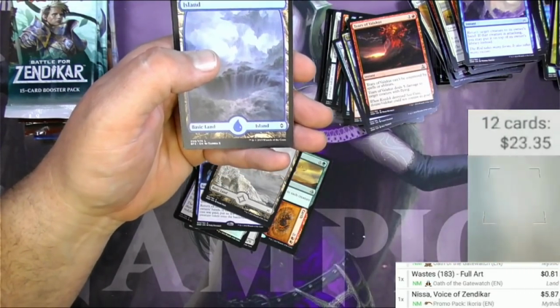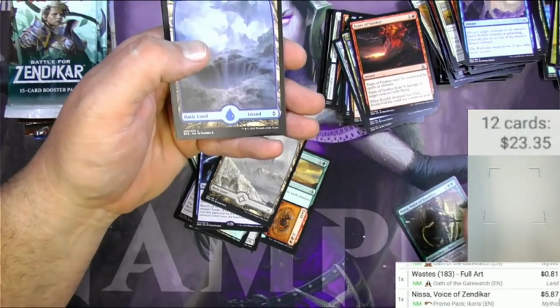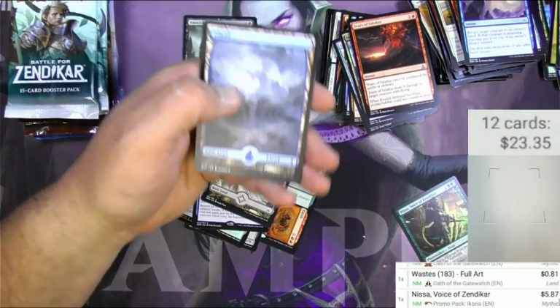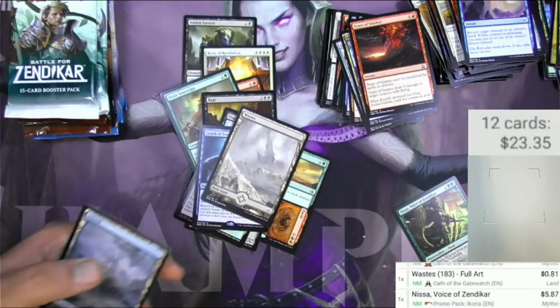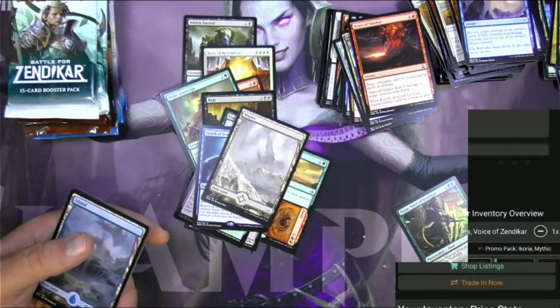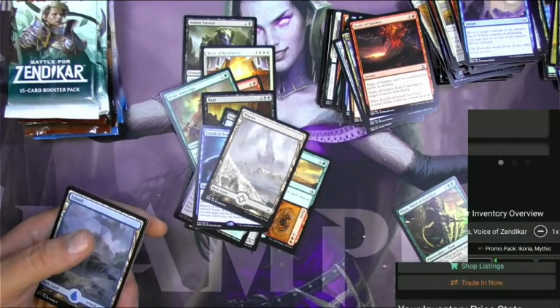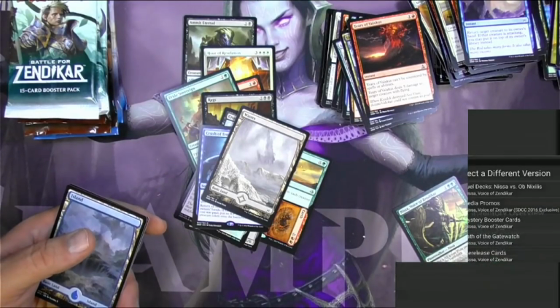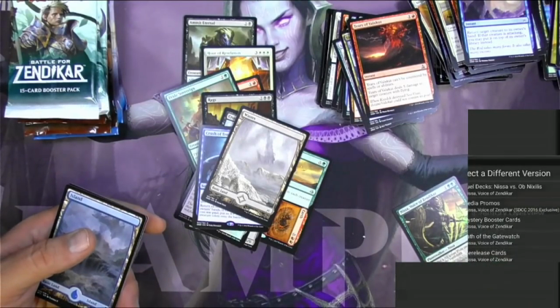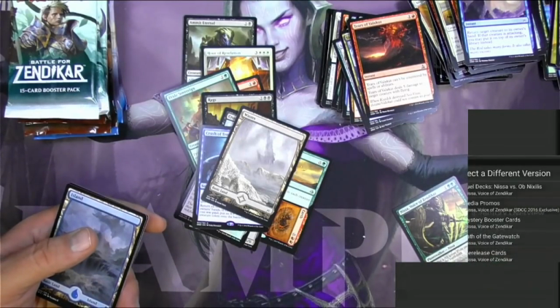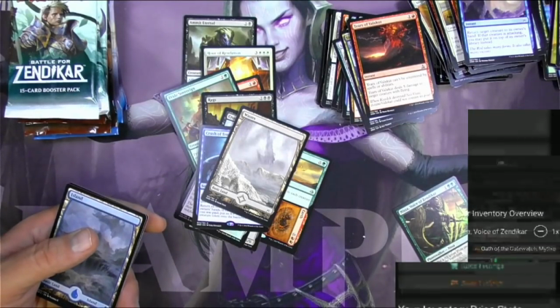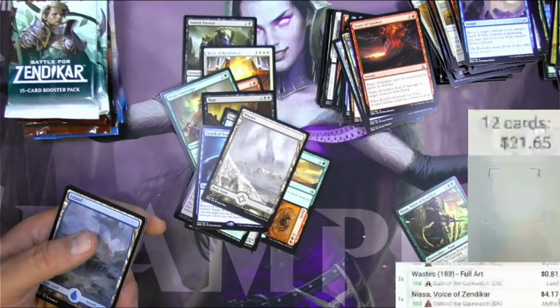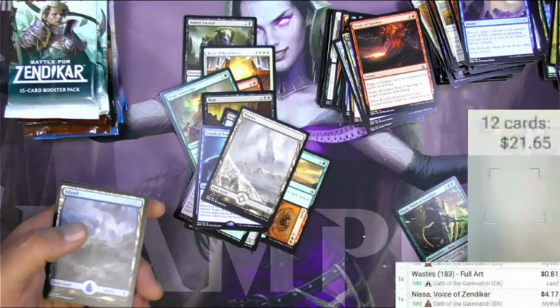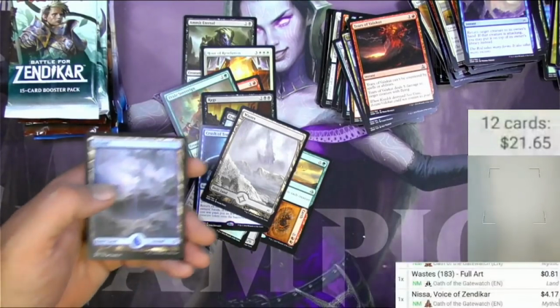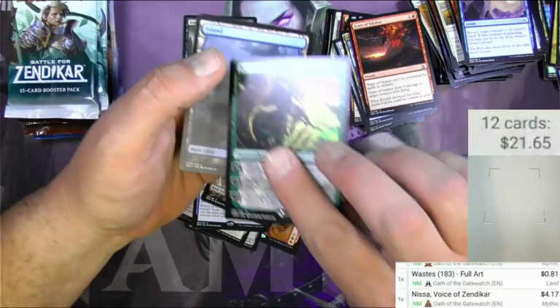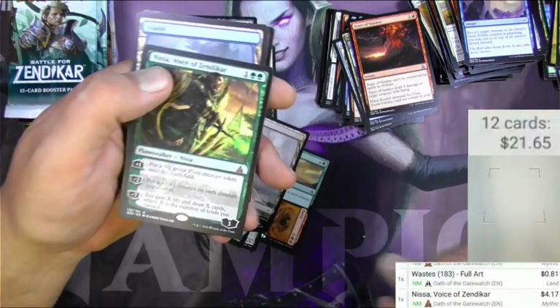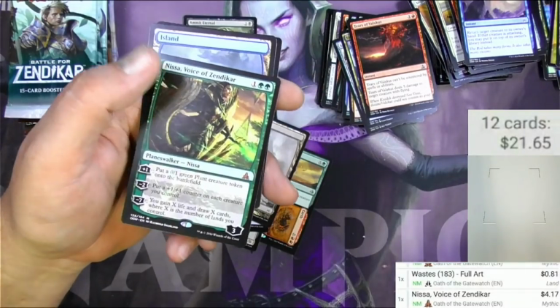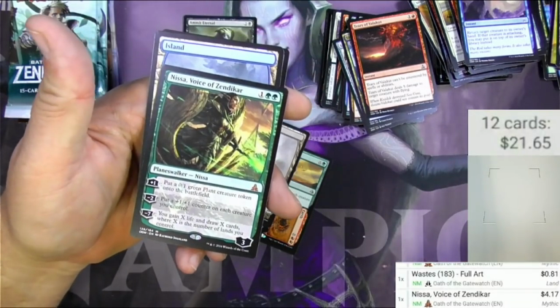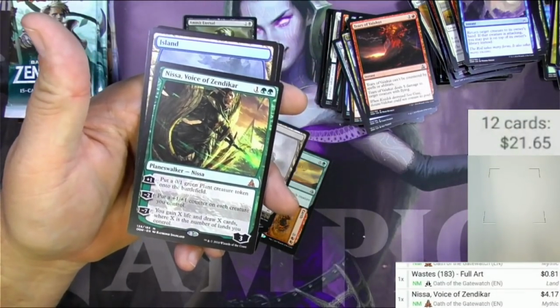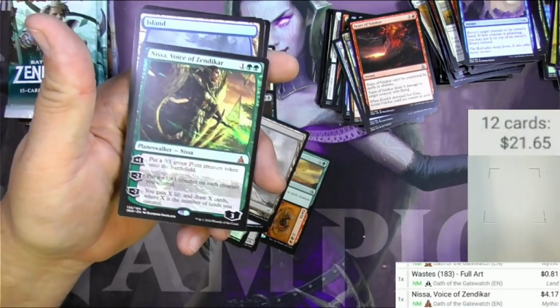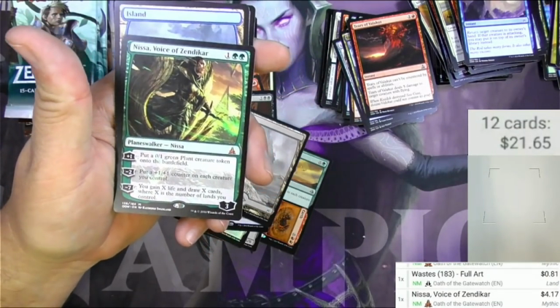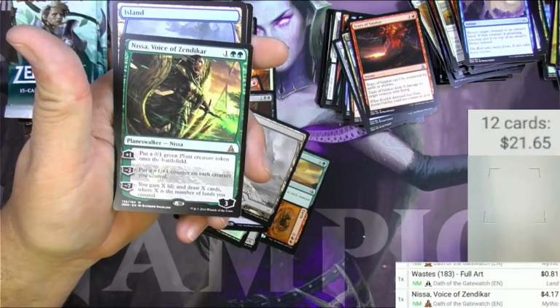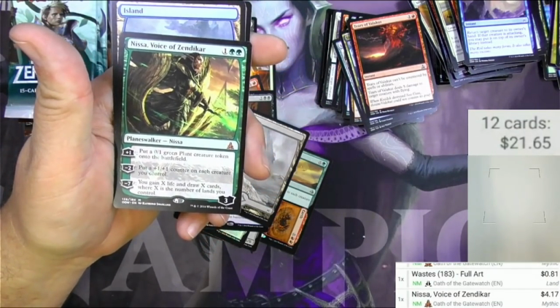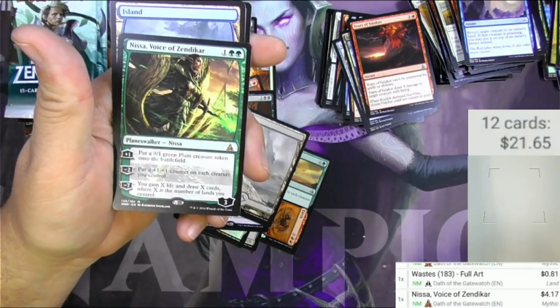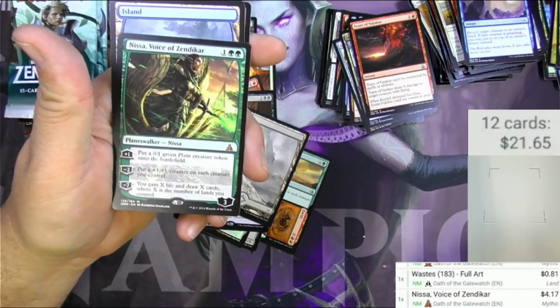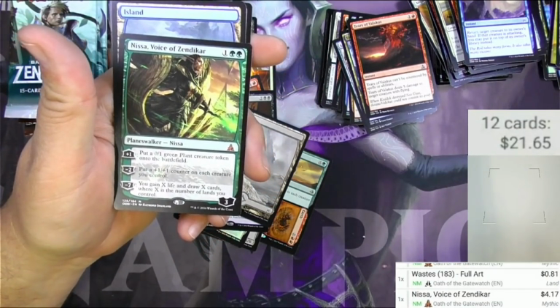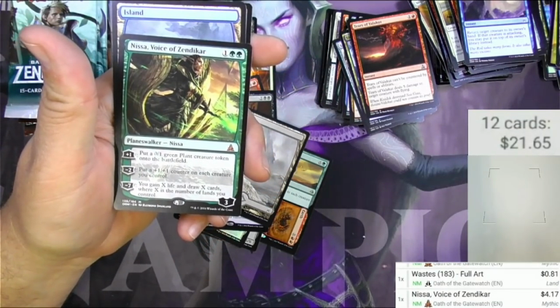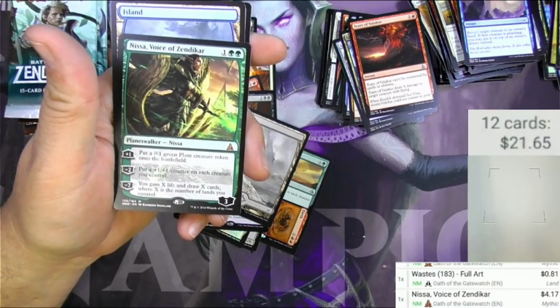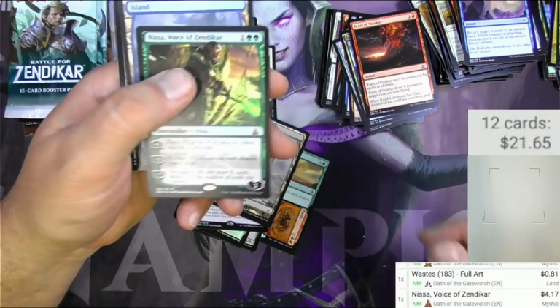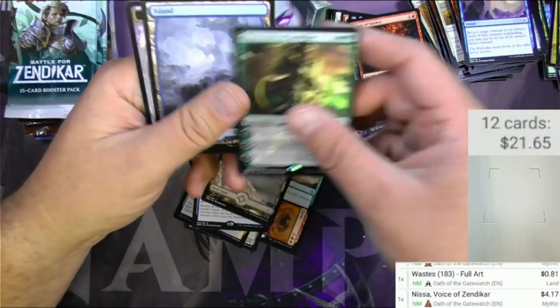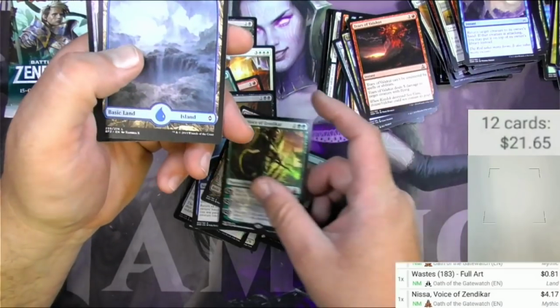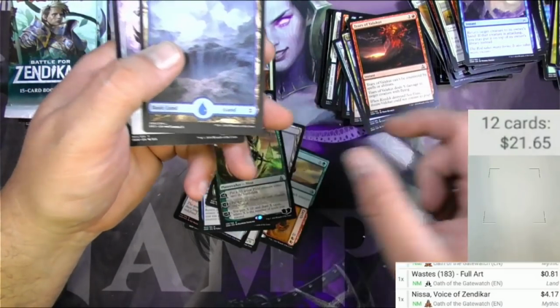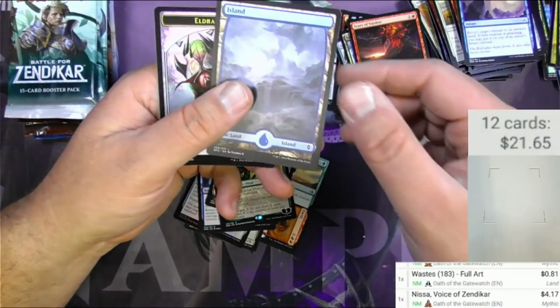Five dollars and 87 cents, promo pack, and four bucks for Nissa. Cool planeswalker — she does some stuff with plants, gaining life, and putting counters on things.